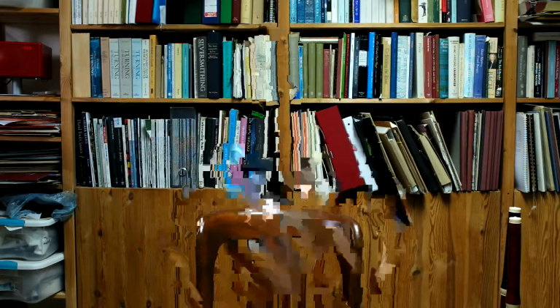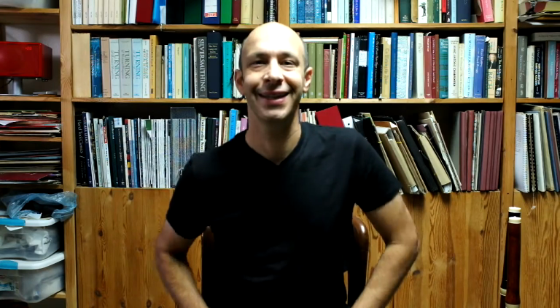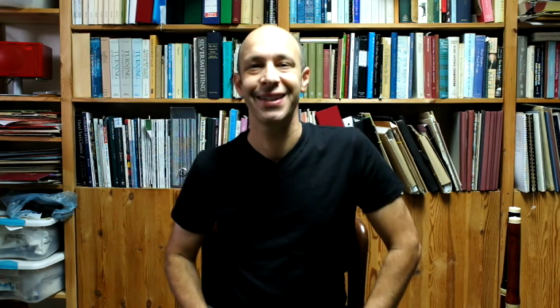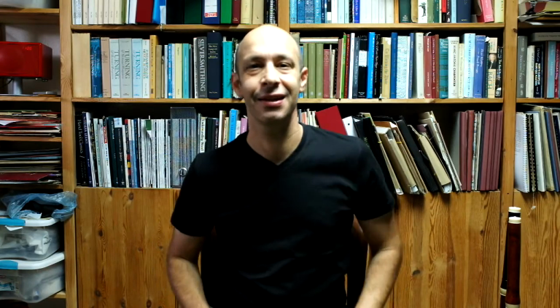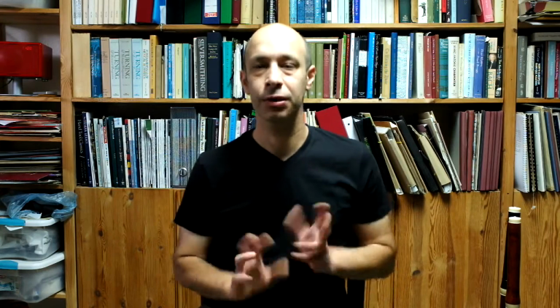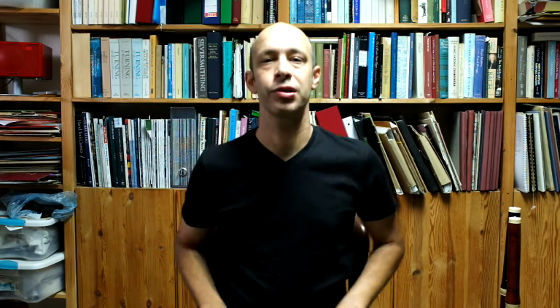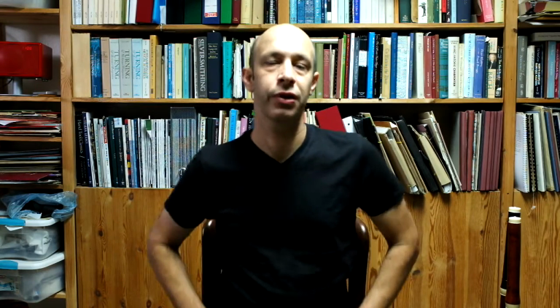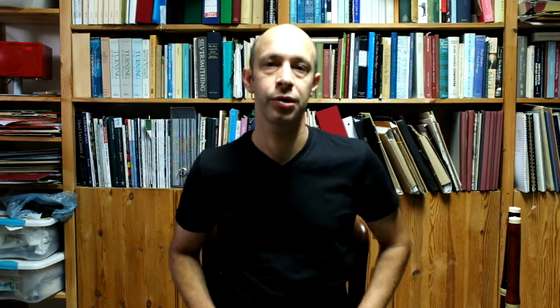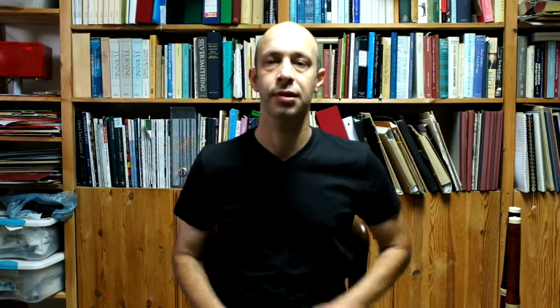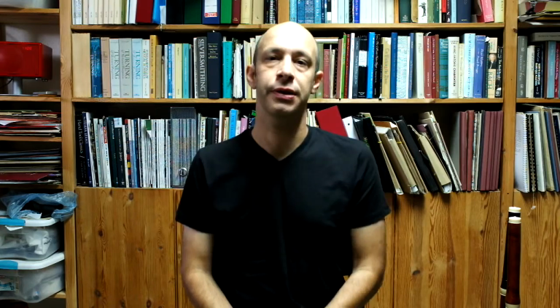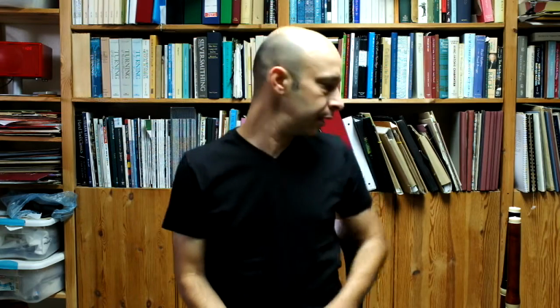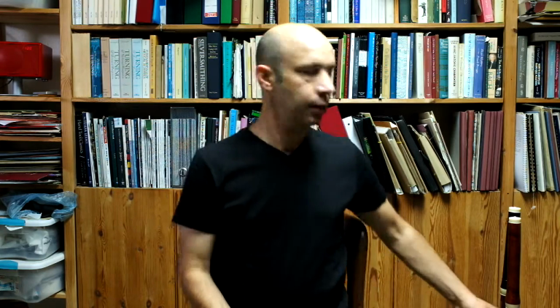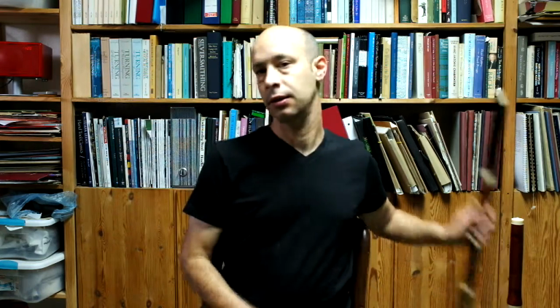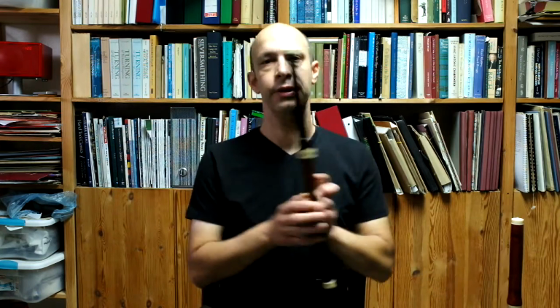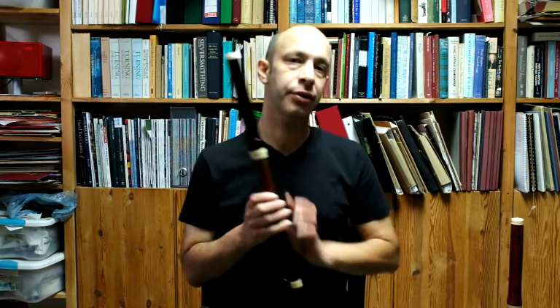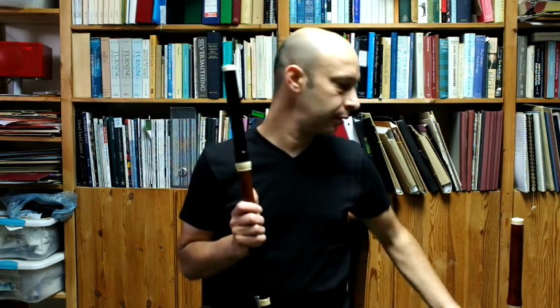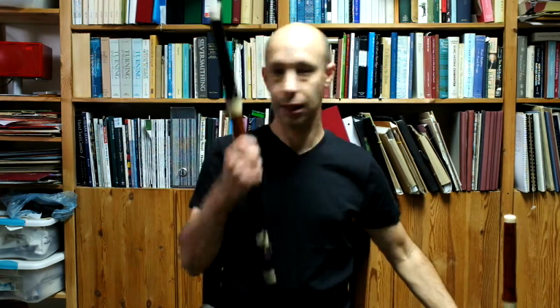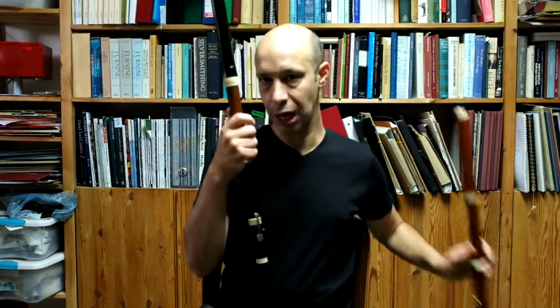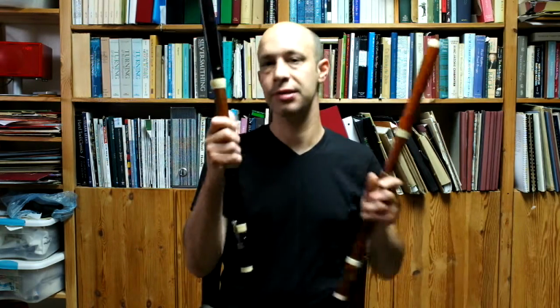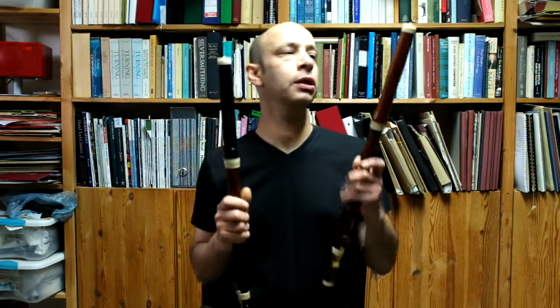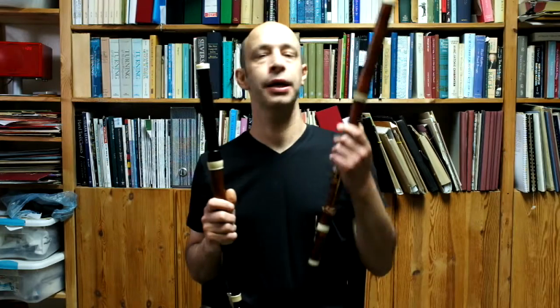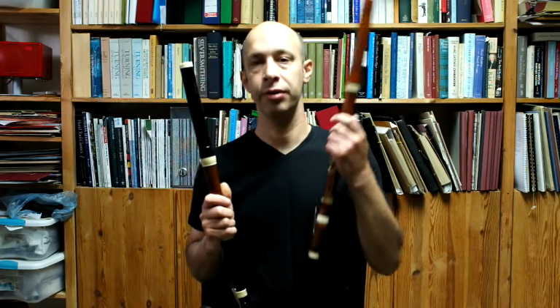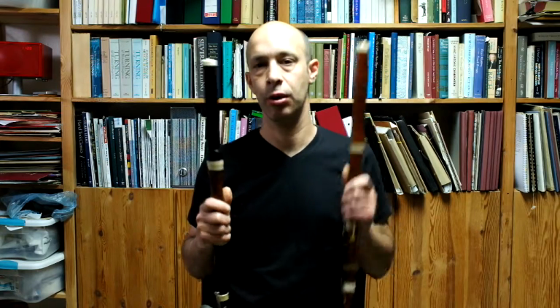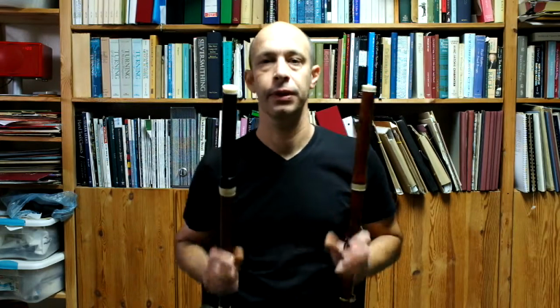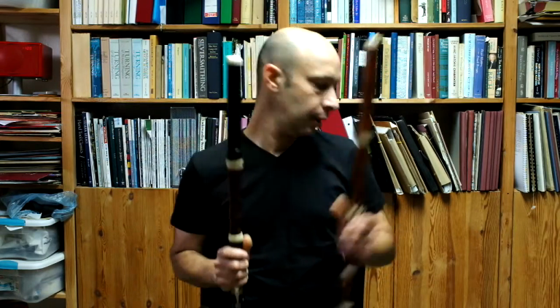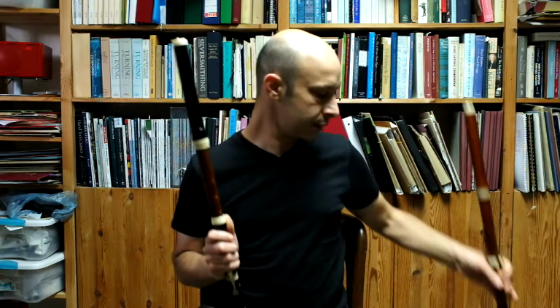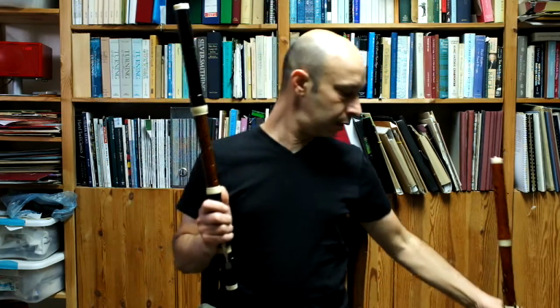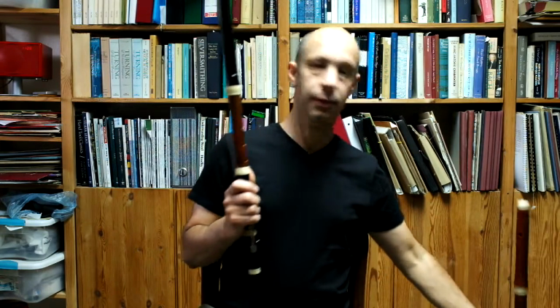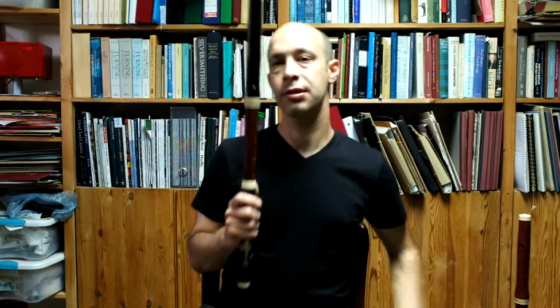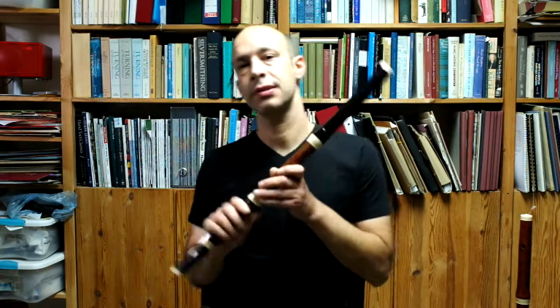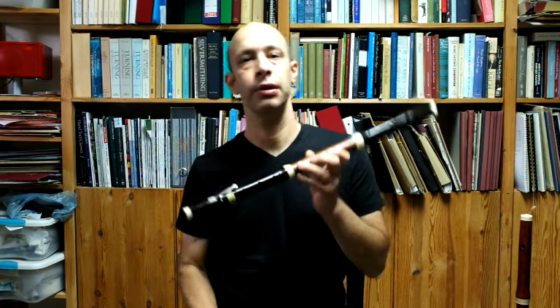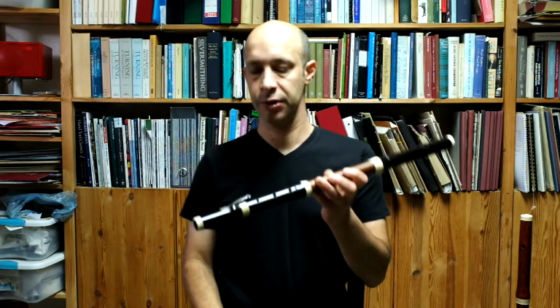Hi, this is a small demonstration of the two classical models that I make: the August Grenzer copy and the Heinrich Grenzer copy. I'll start with the August Grenzer because it's the earlier one of the two.